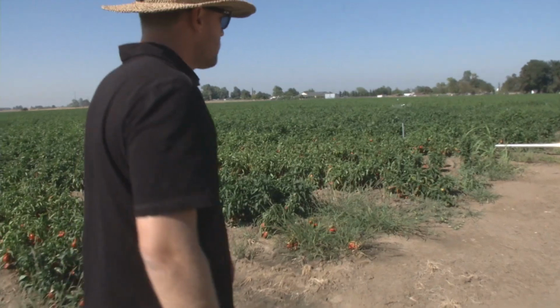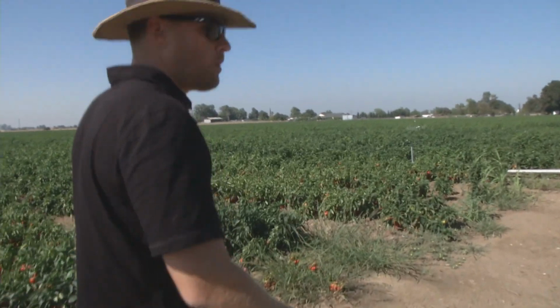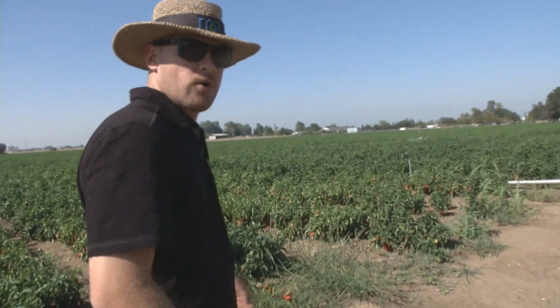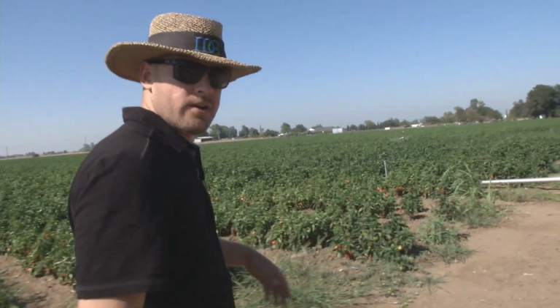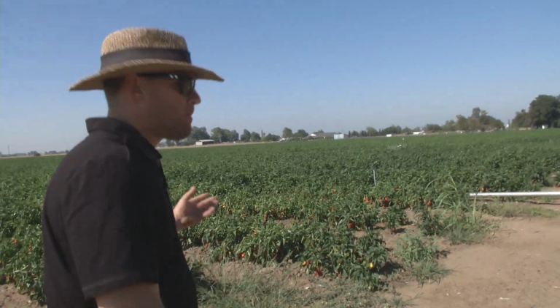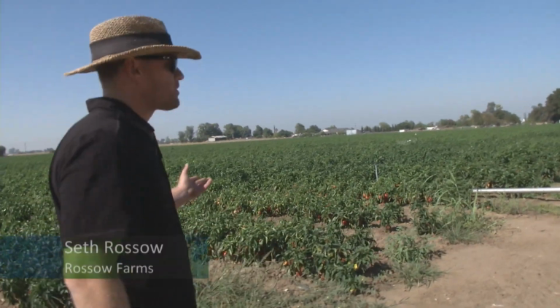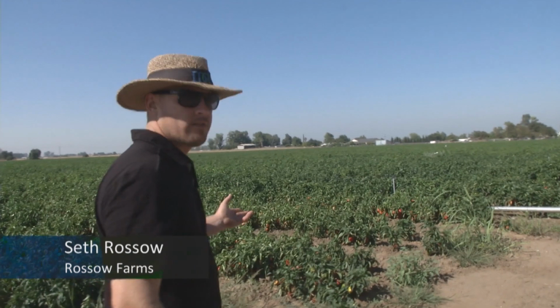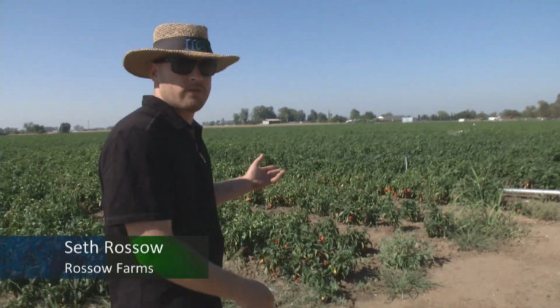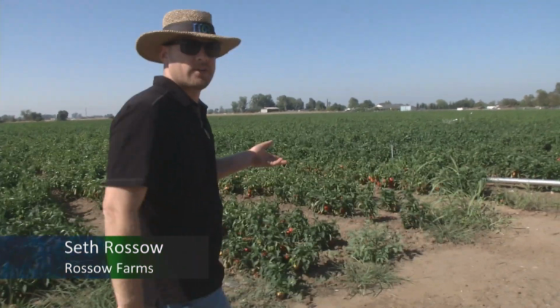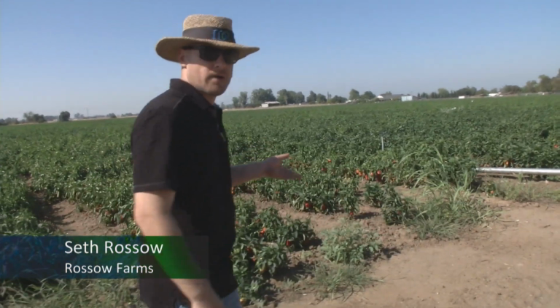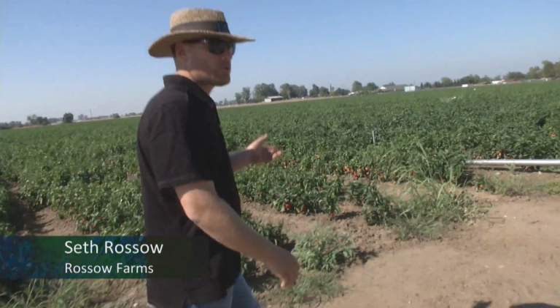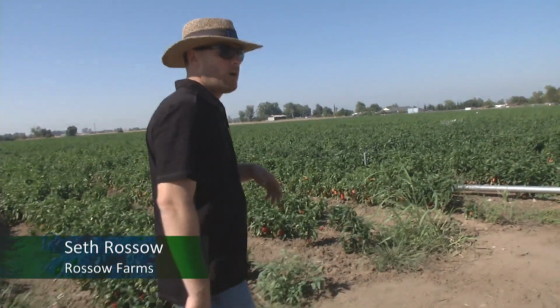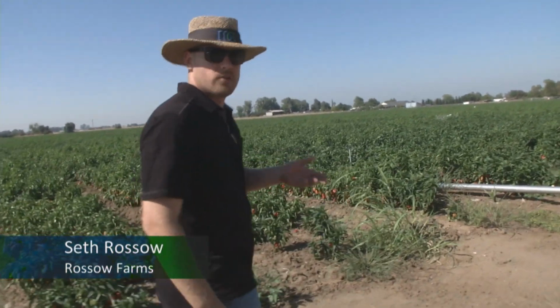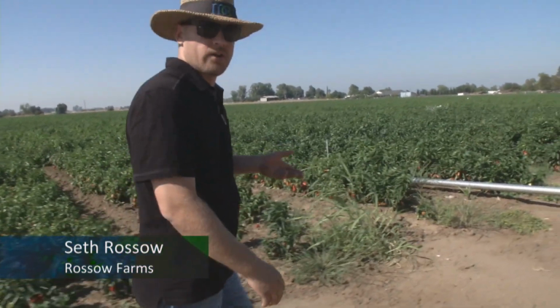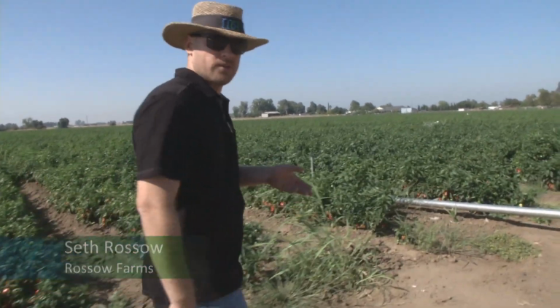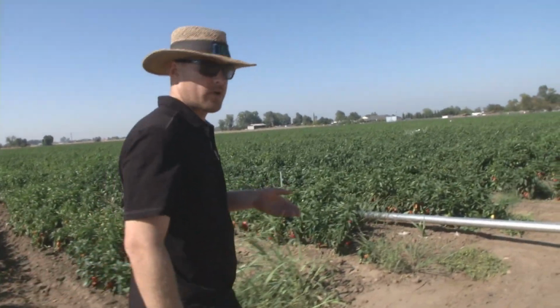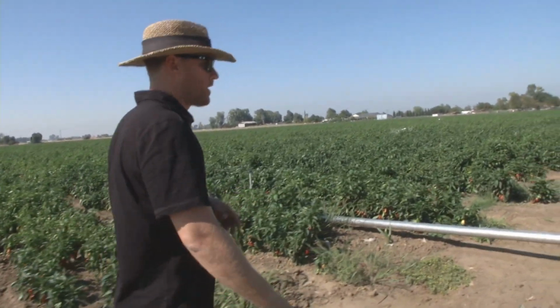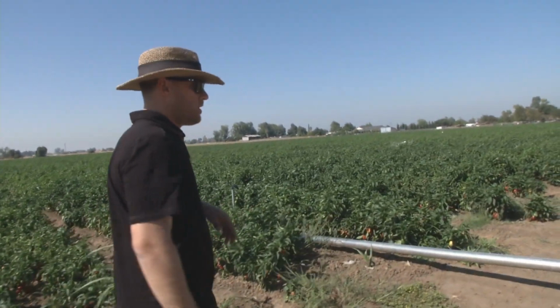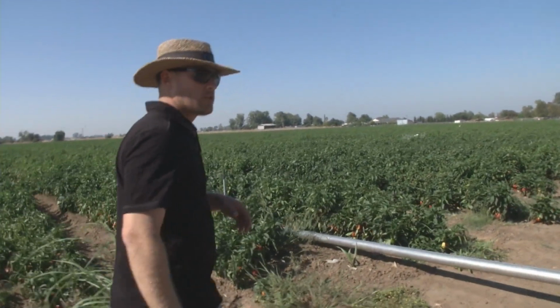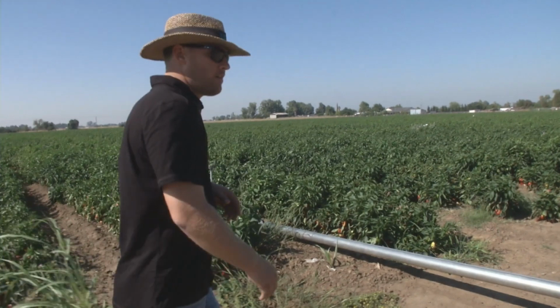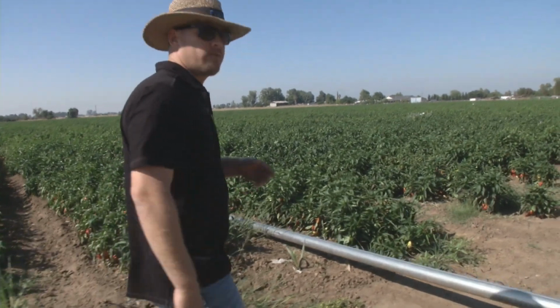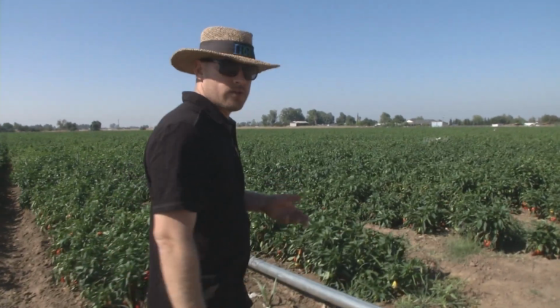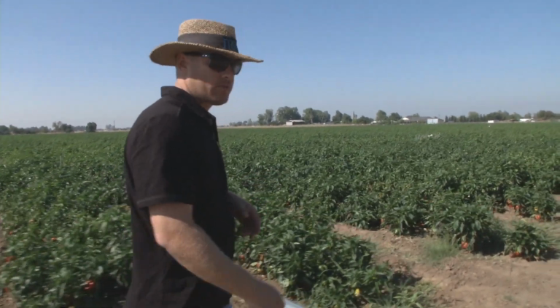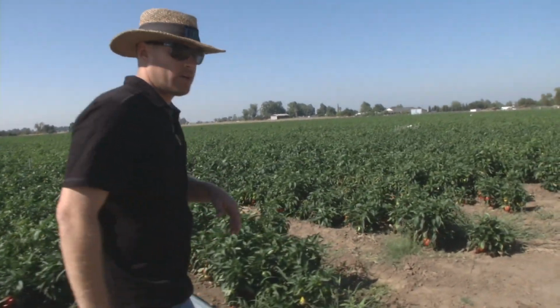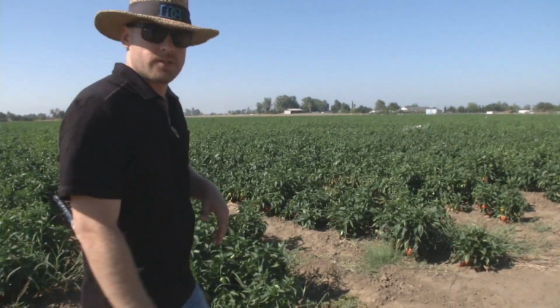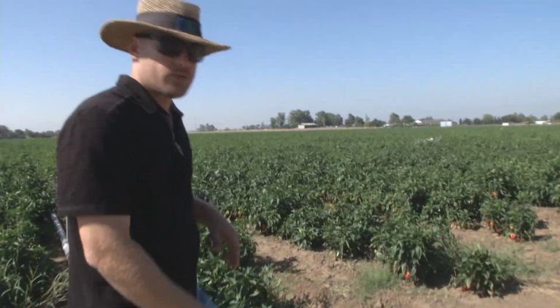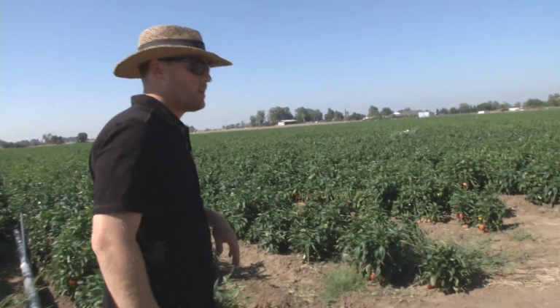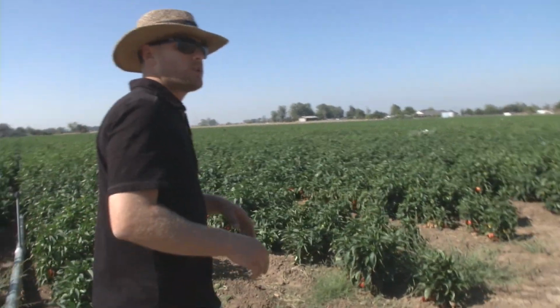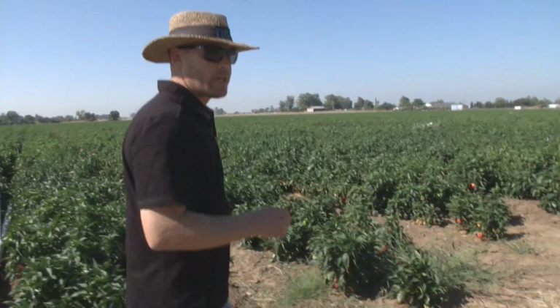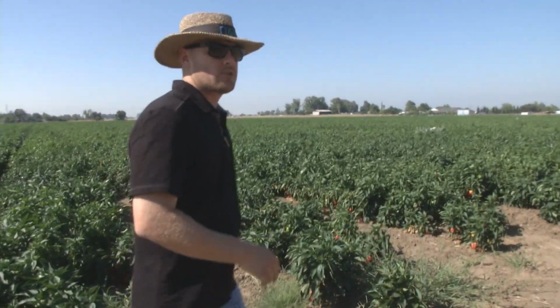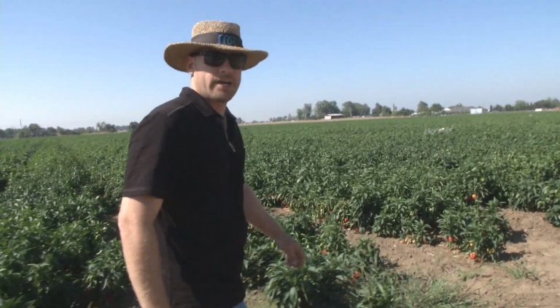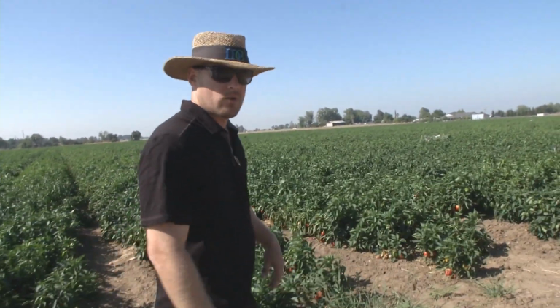What we have growing here is bell peppers. We have a total of 57 acres of bell peppers — all of it goes for cannery, none of it is for fresh market. We also have 94 acres of cannery tomatoes, and we also have 30 acres of organic grain corn.